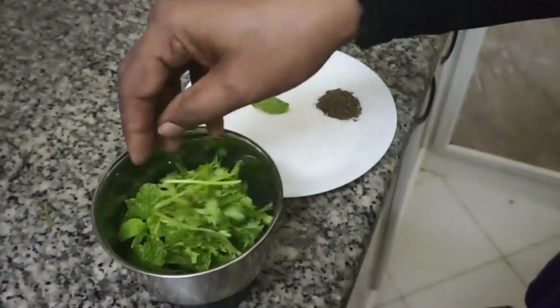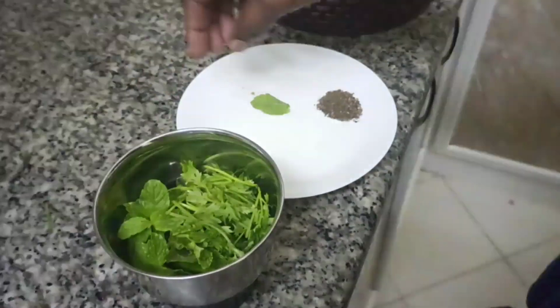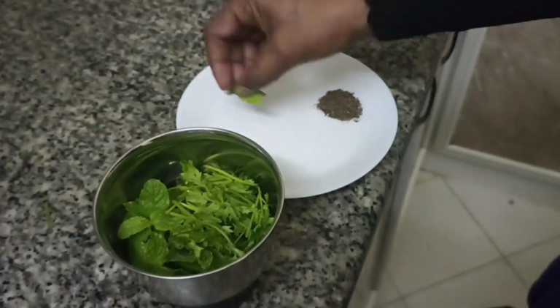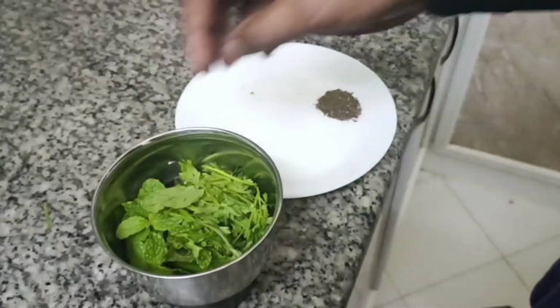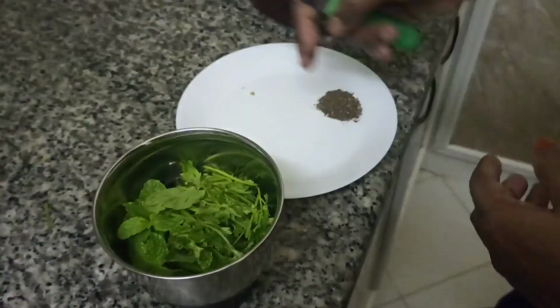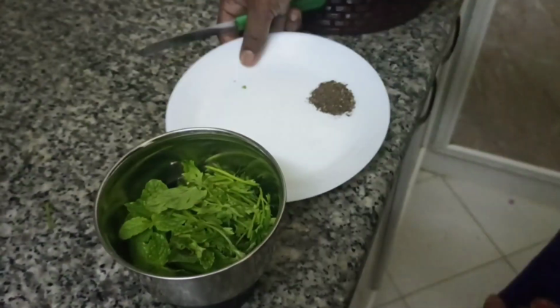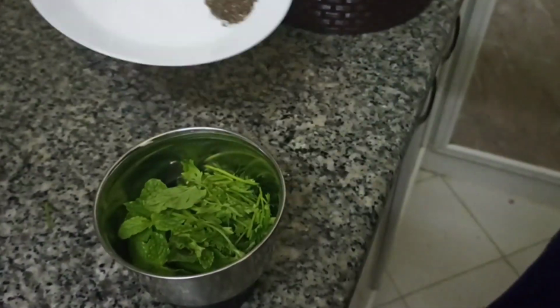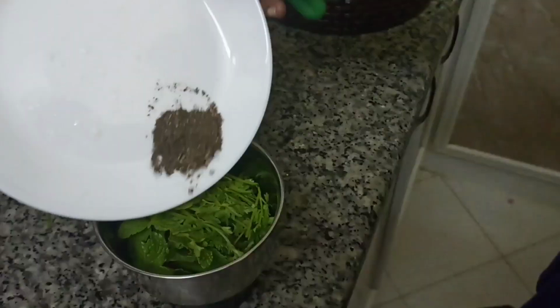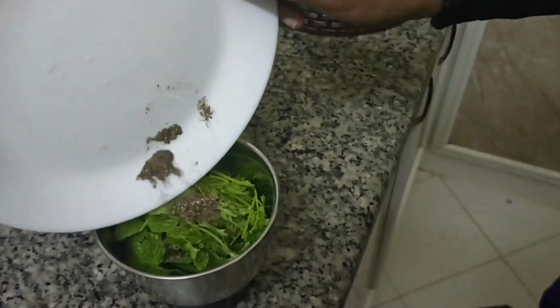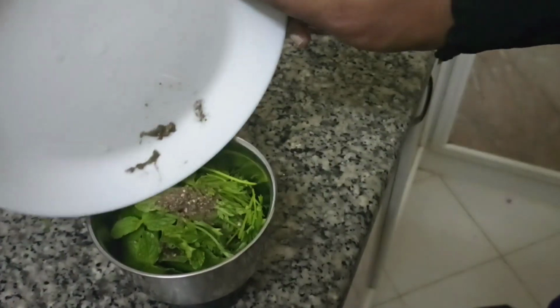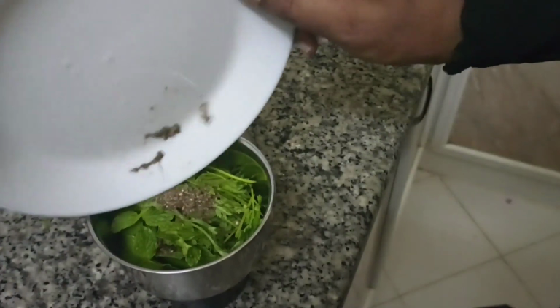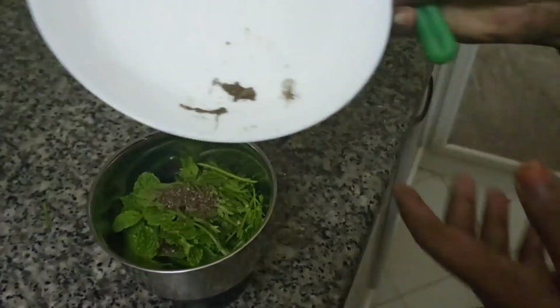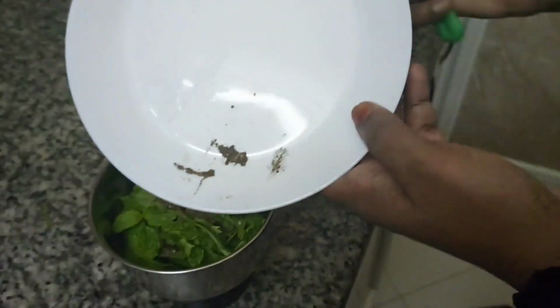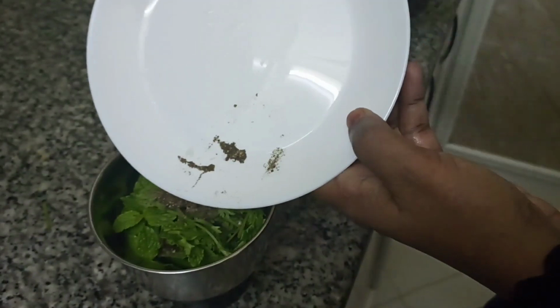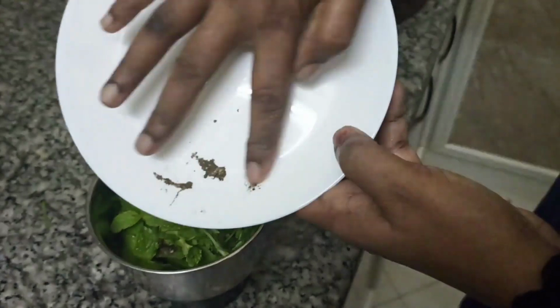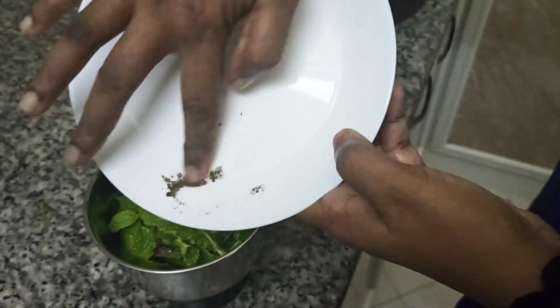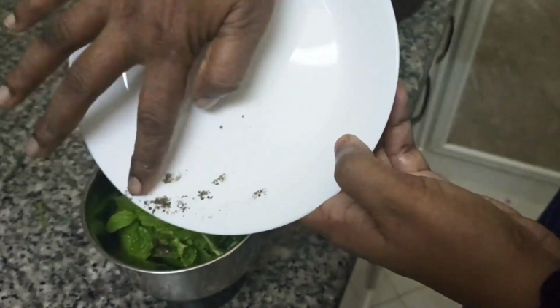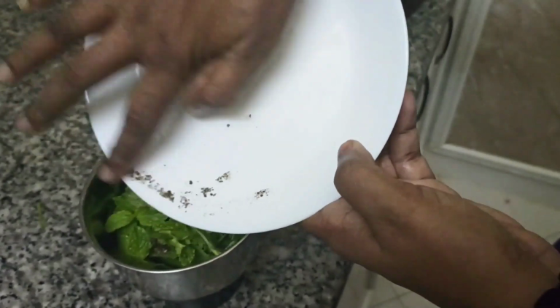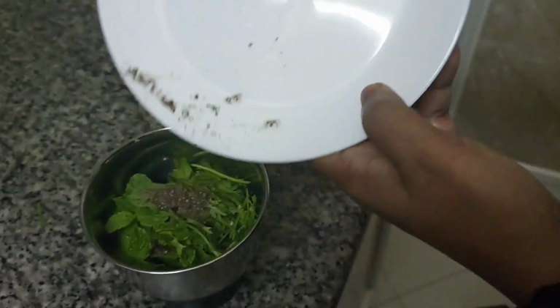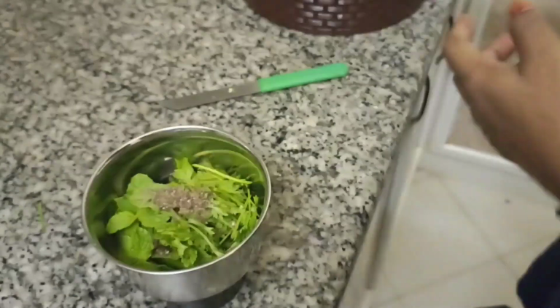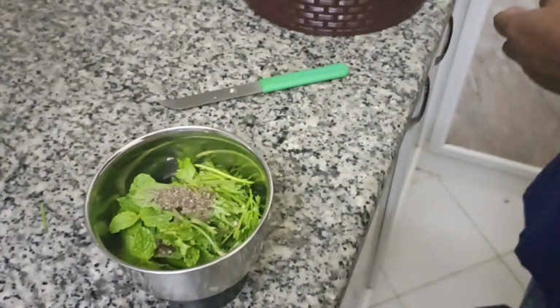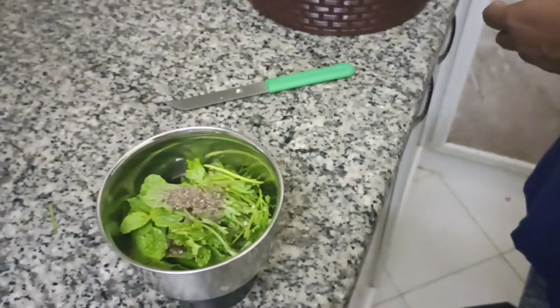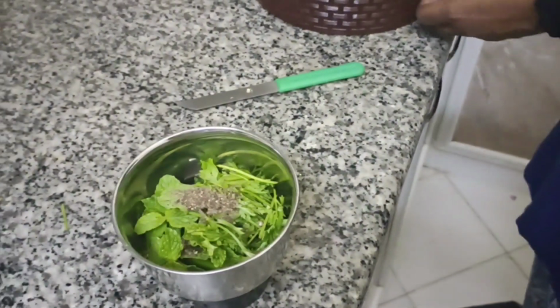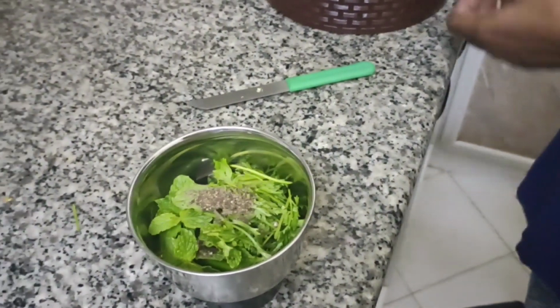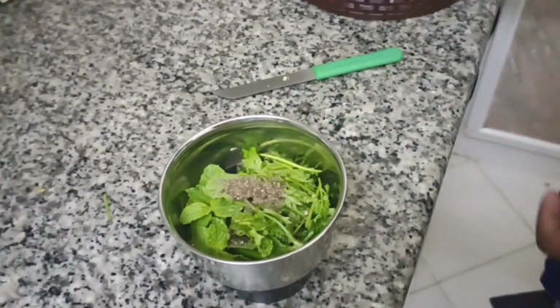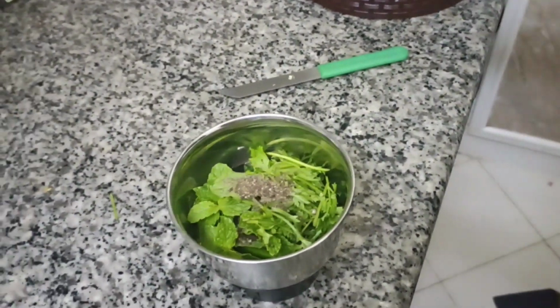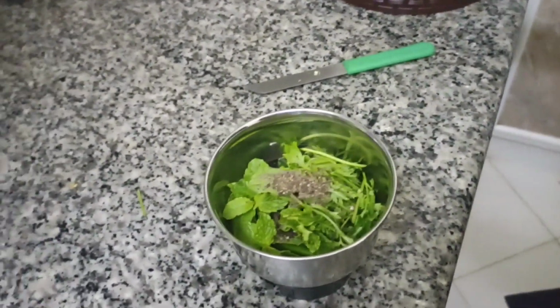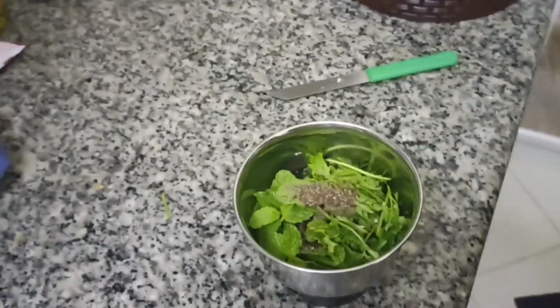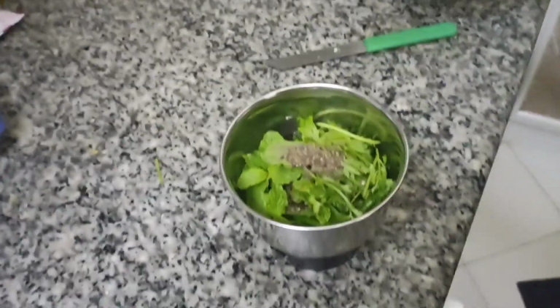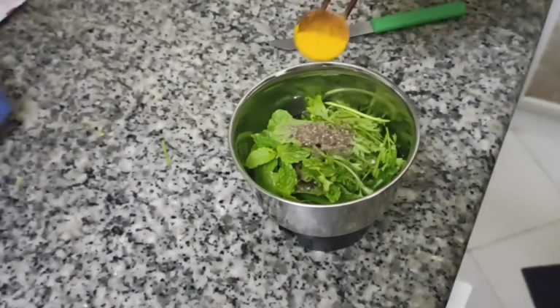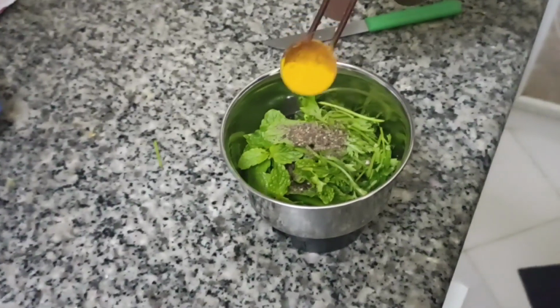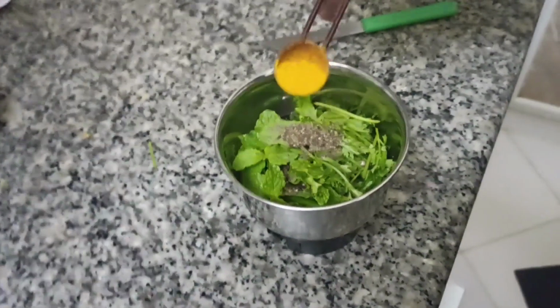We didn't even know how to eat a gravy, but I have to make it for 20 minutes. We will cook a rice meal today. Then we can make a fish dish.